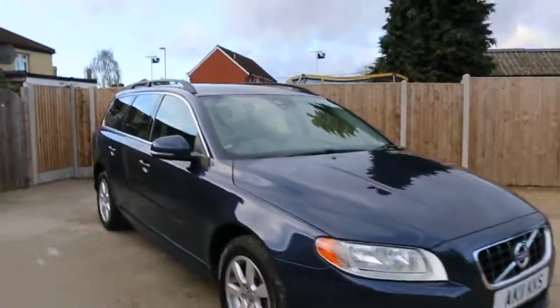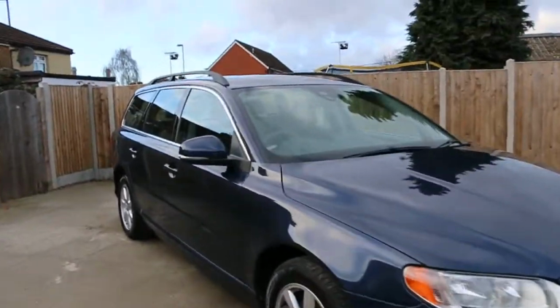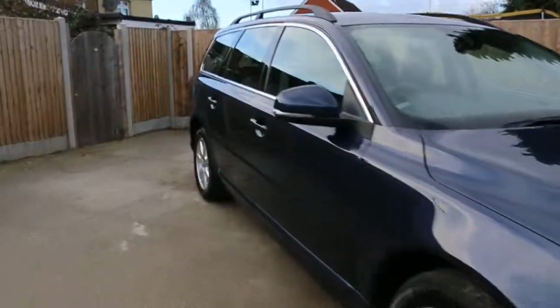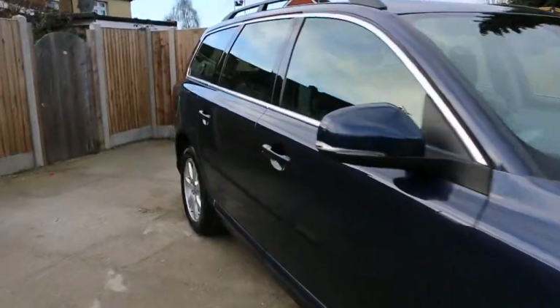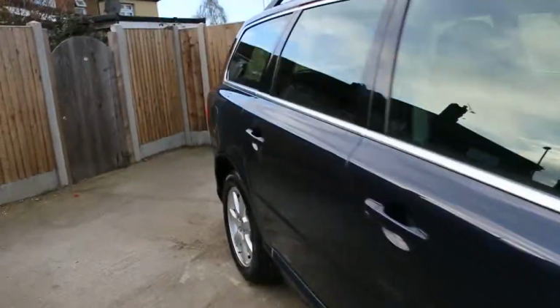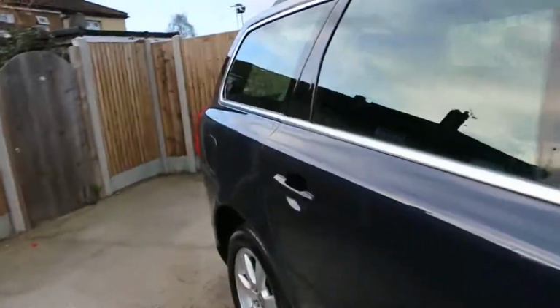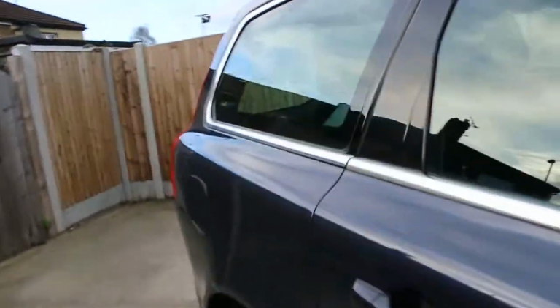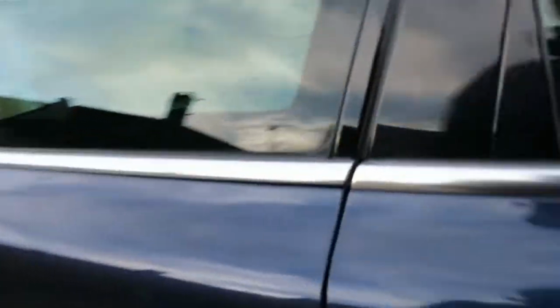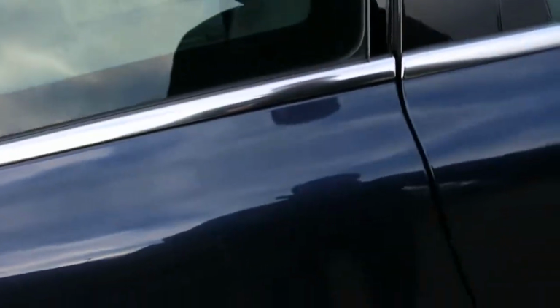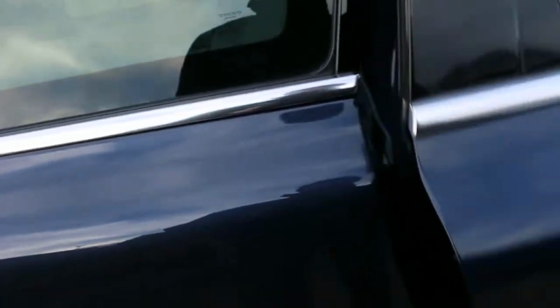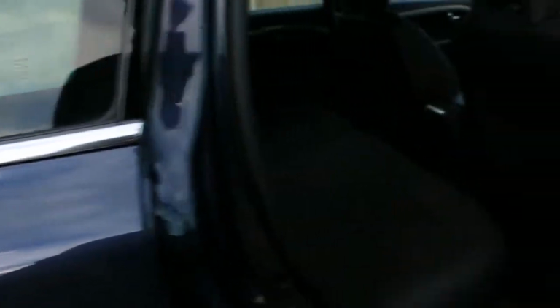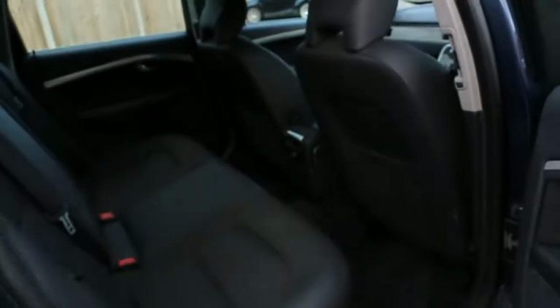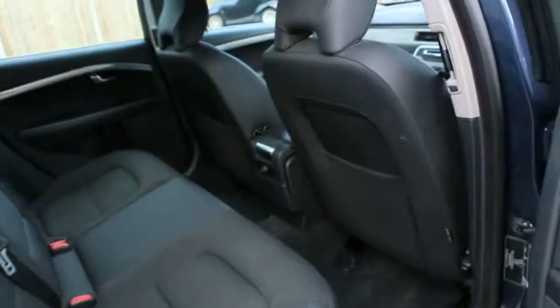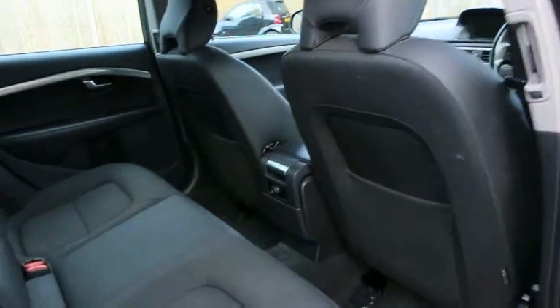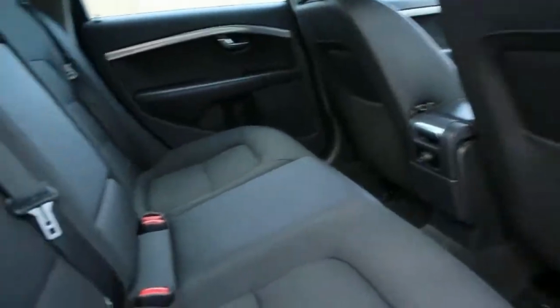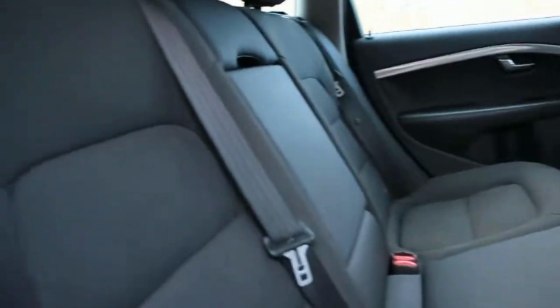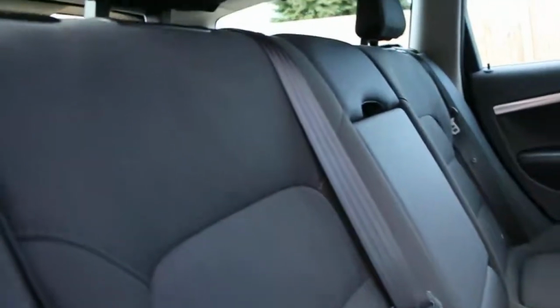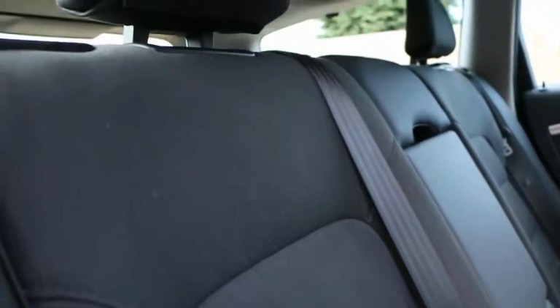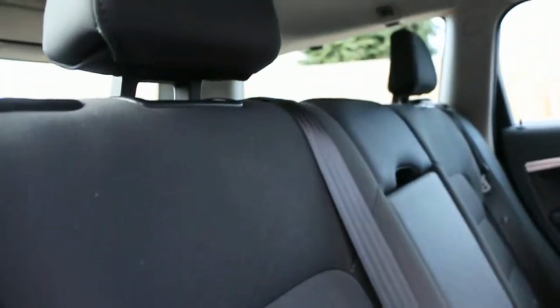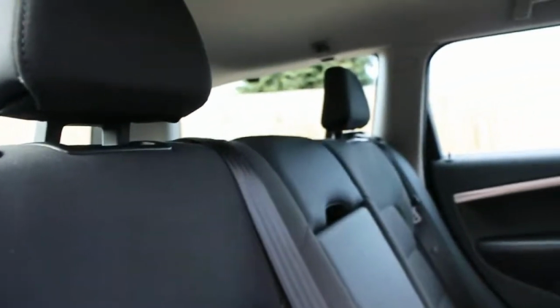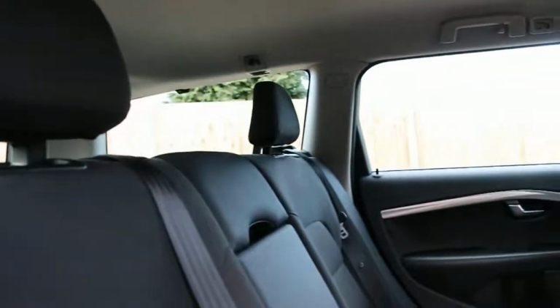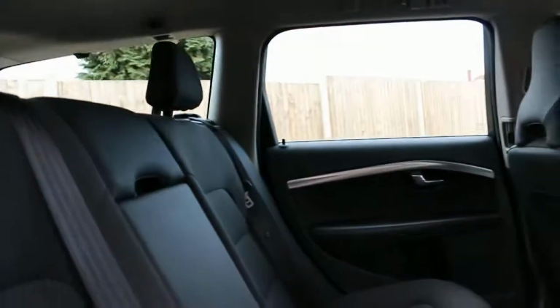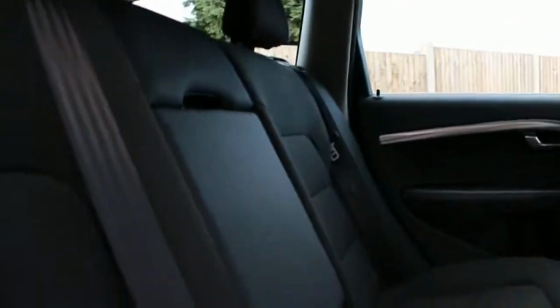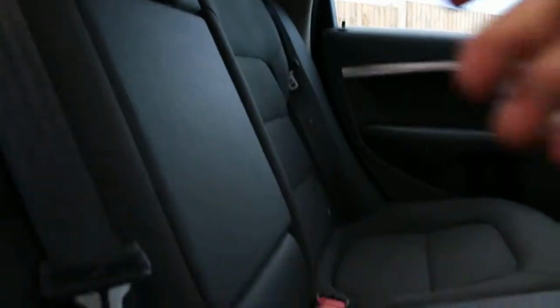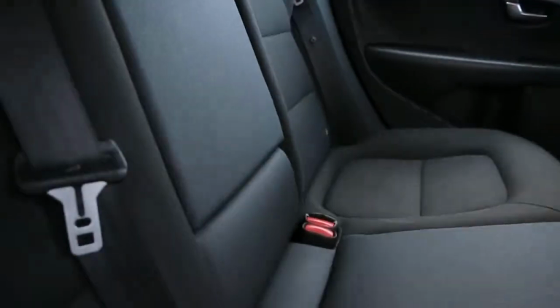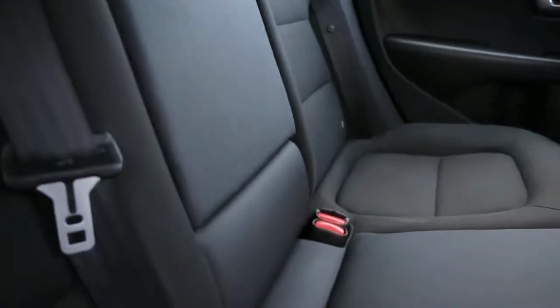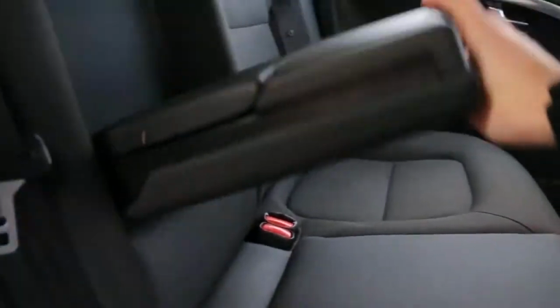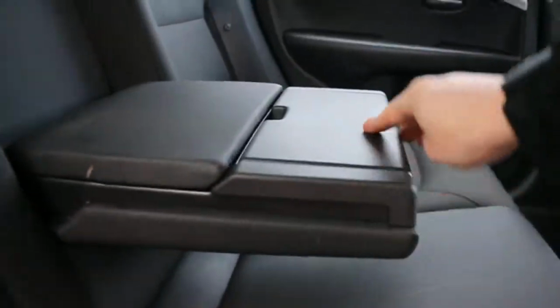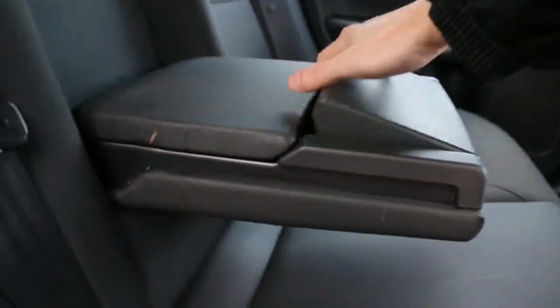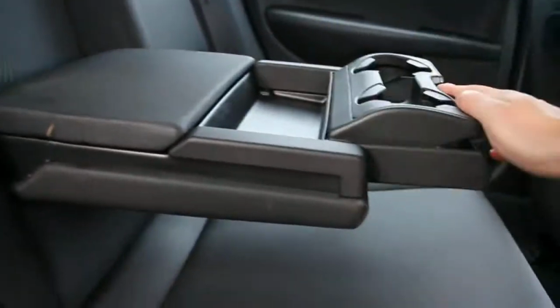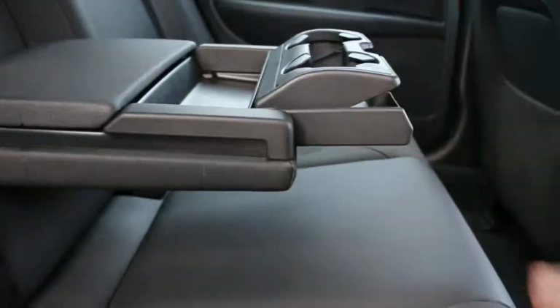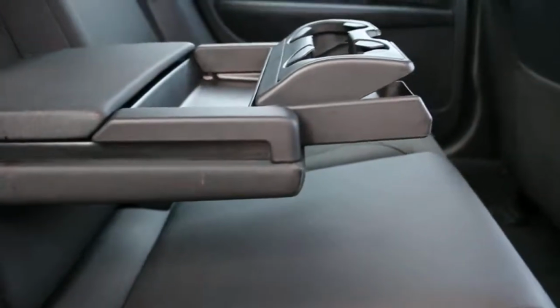Let's have a look inside the car. It's got a full black Velo interior, five headrests, armrests in the middle, and two cup holders.